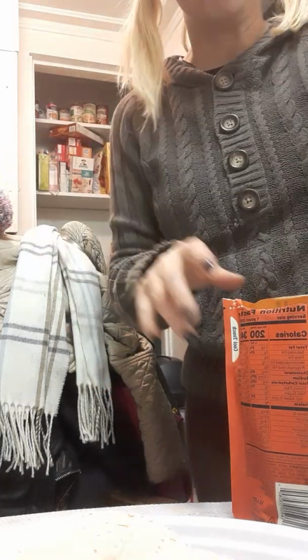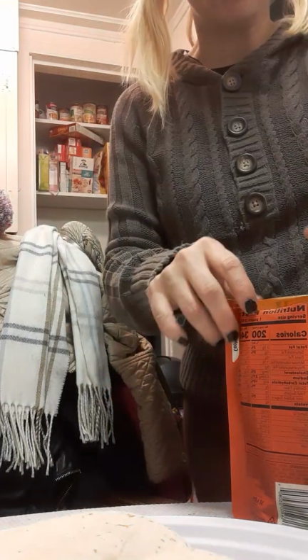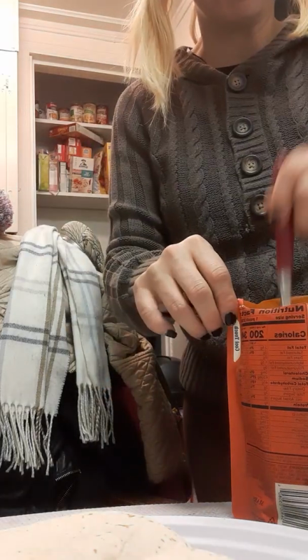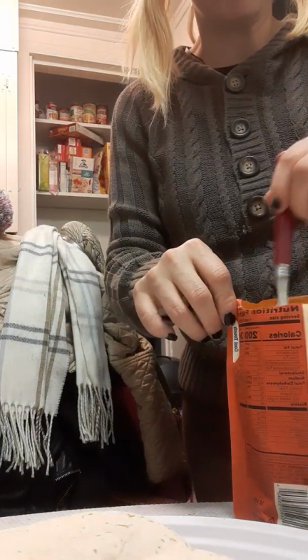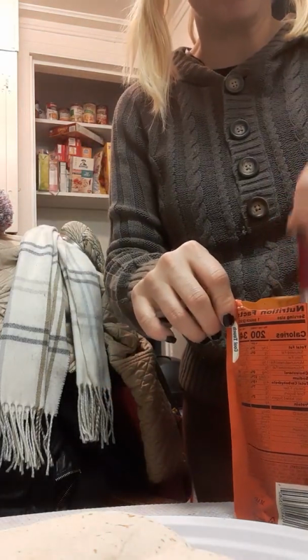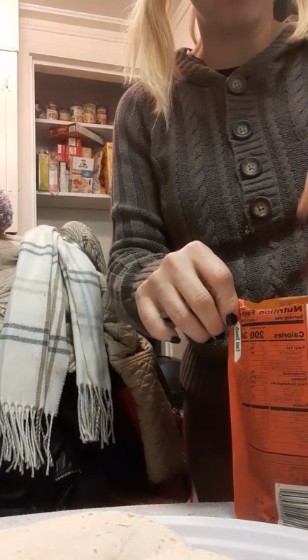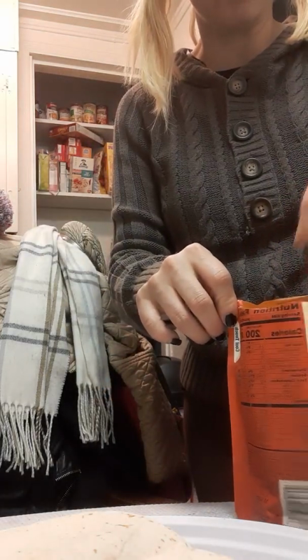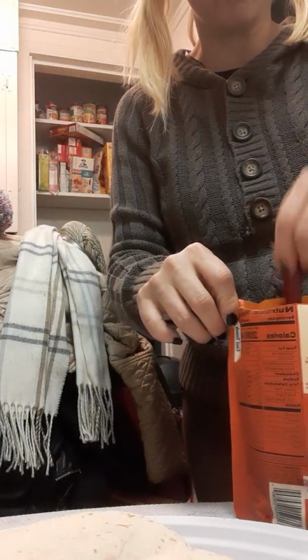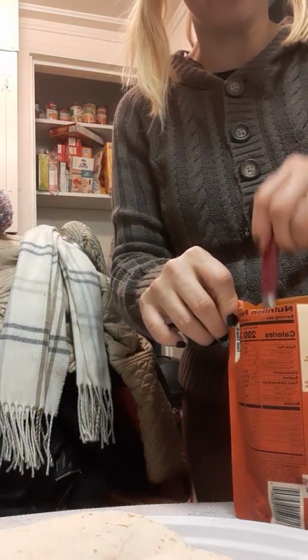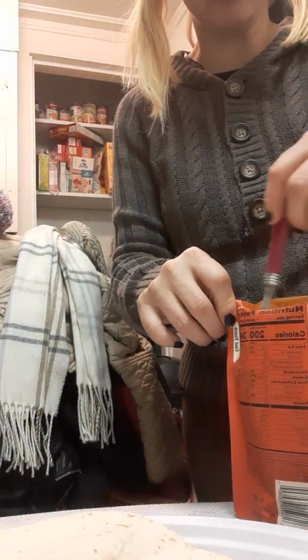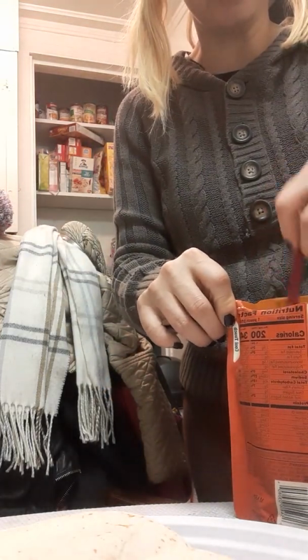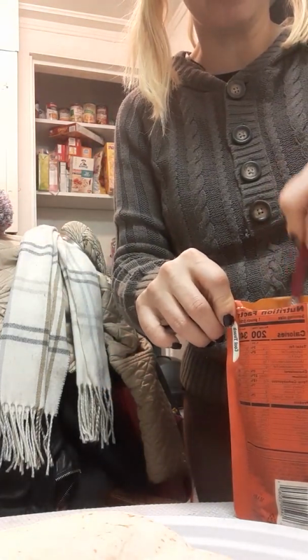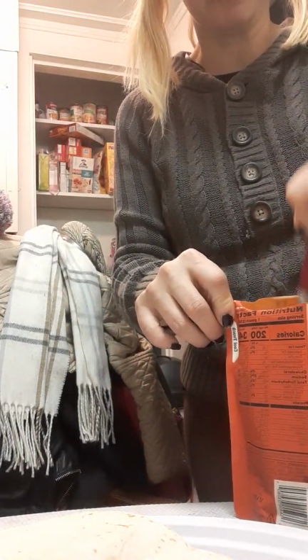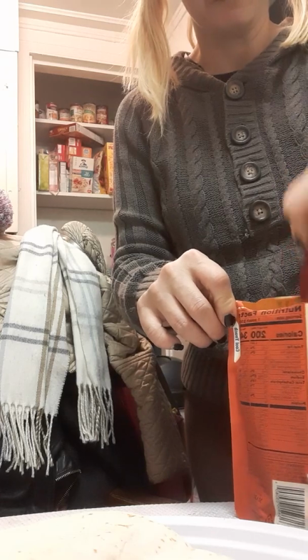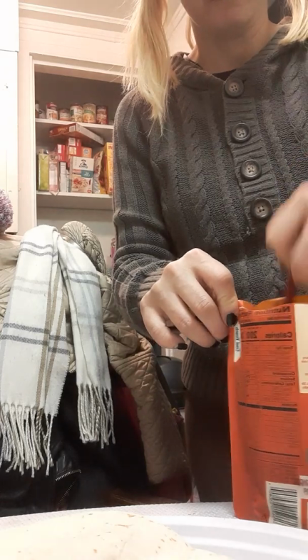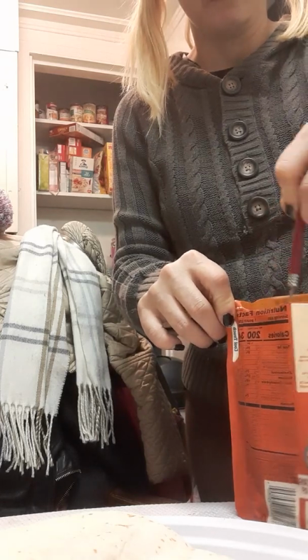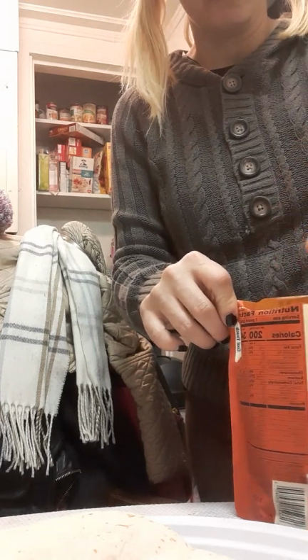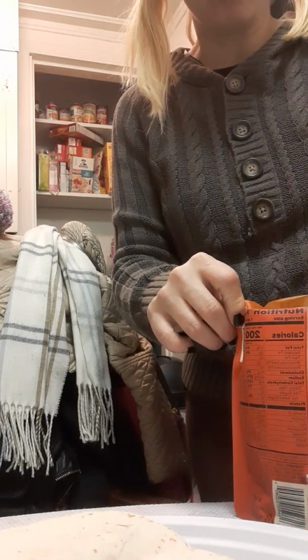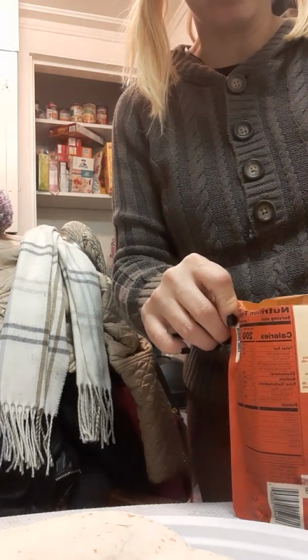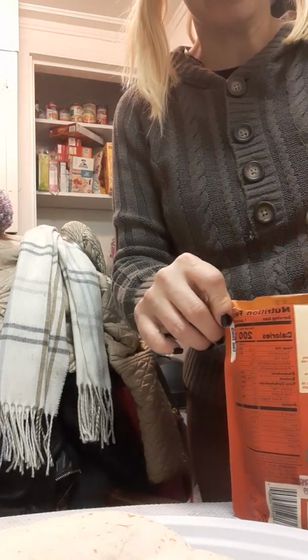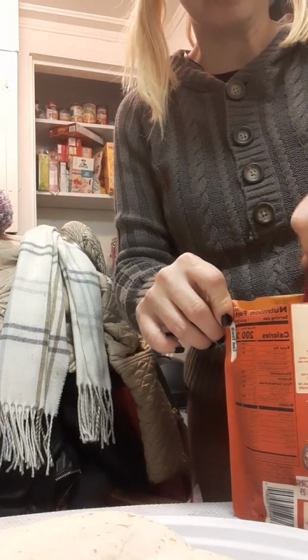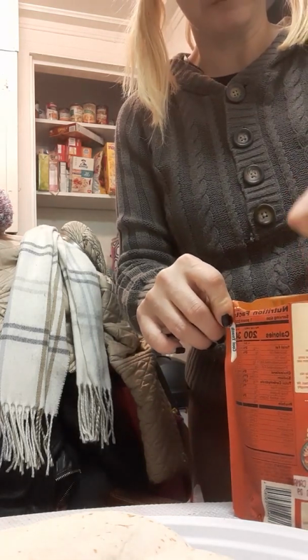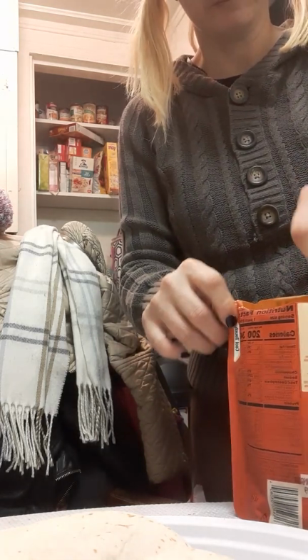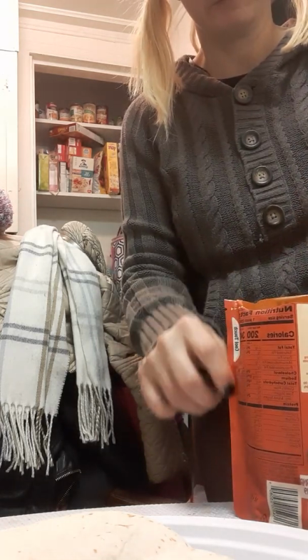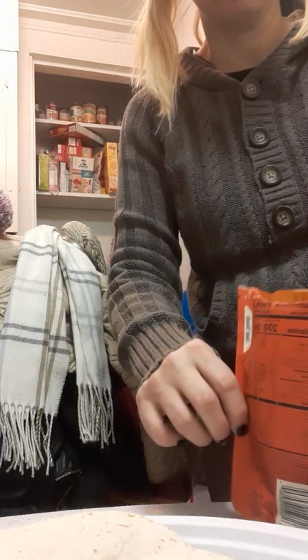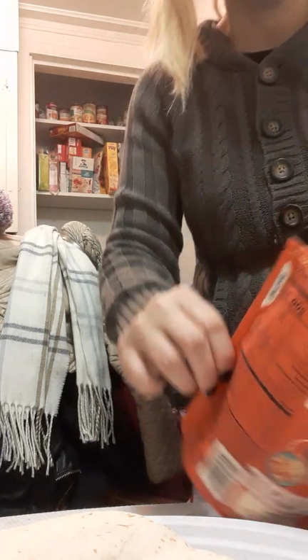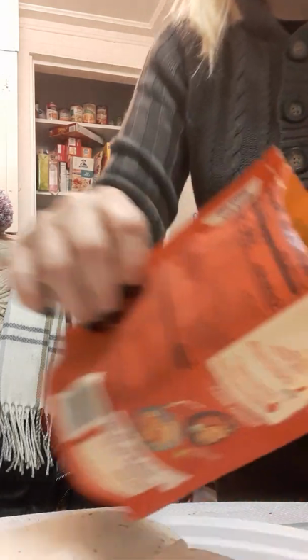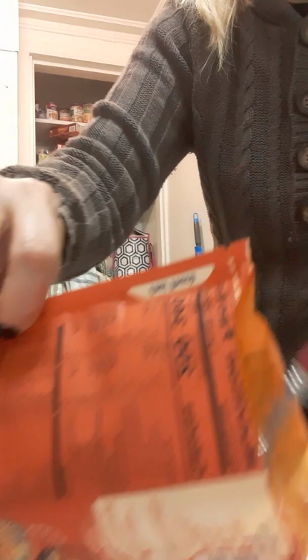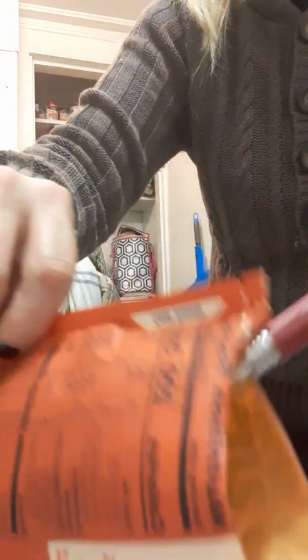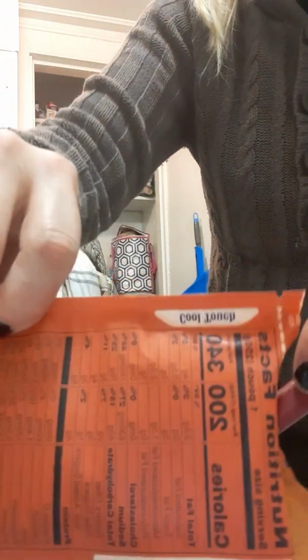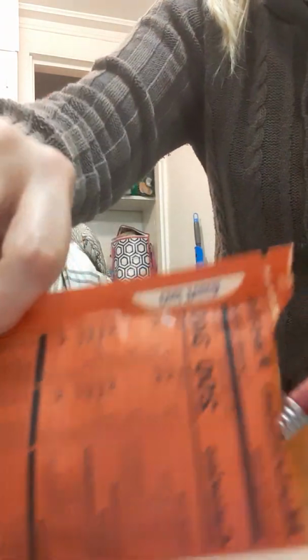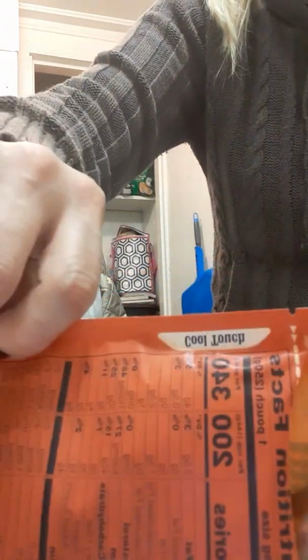Sorry guys, the camera keeps going off. We're going to add a little bit of rice to our tacos.